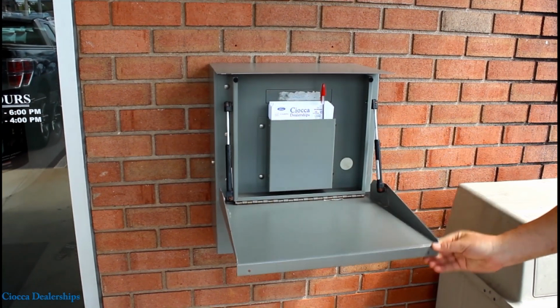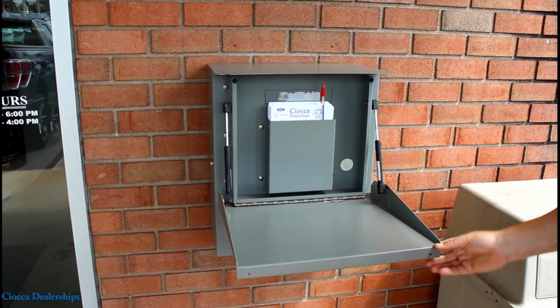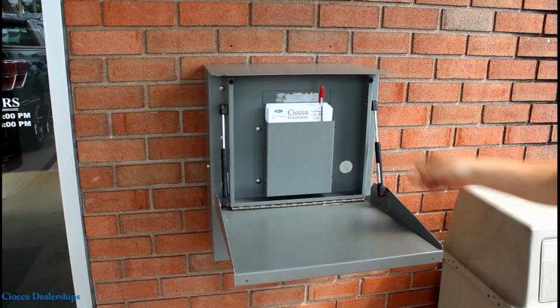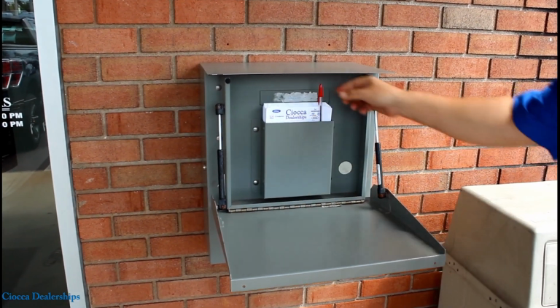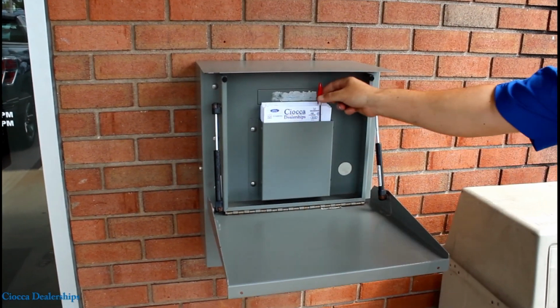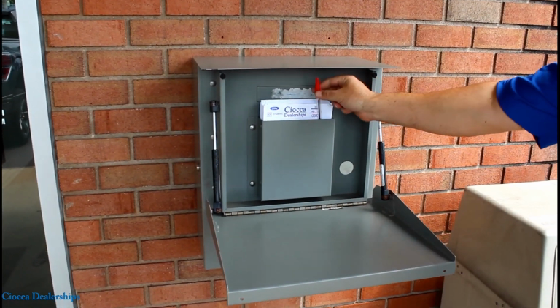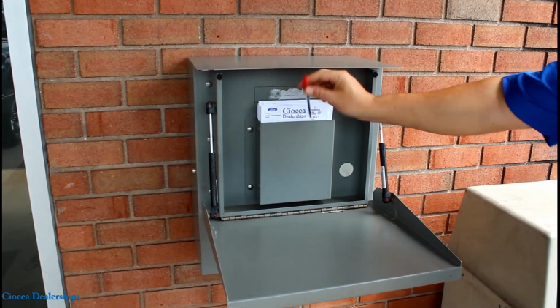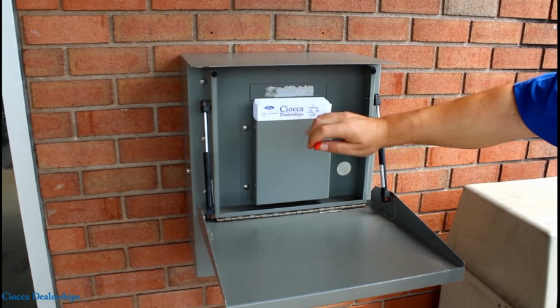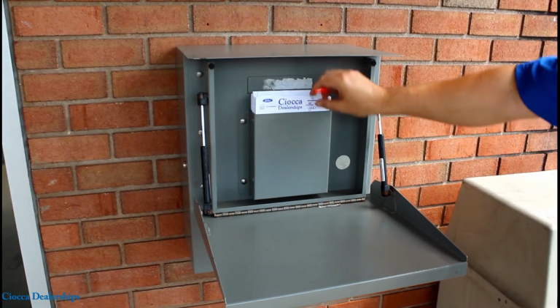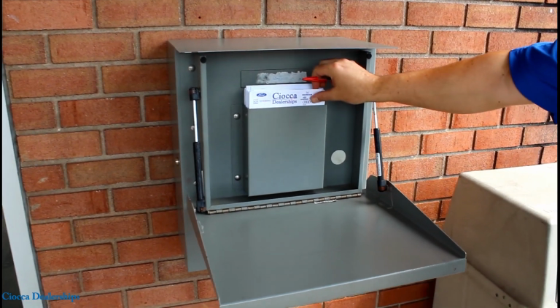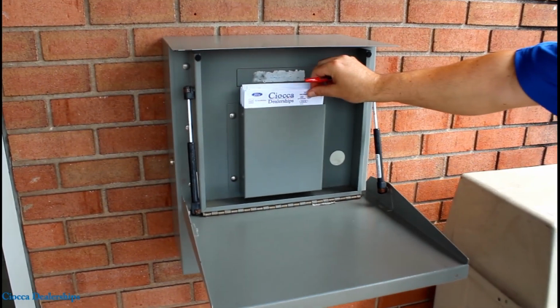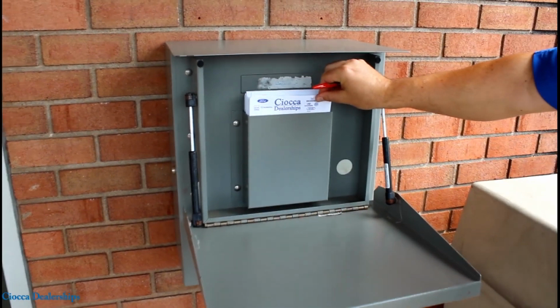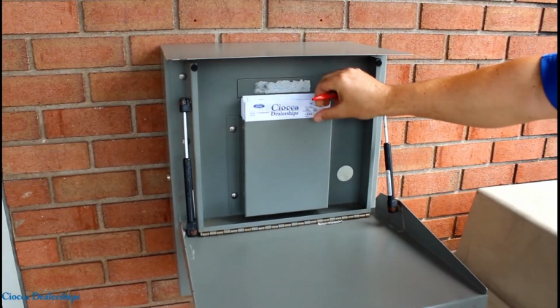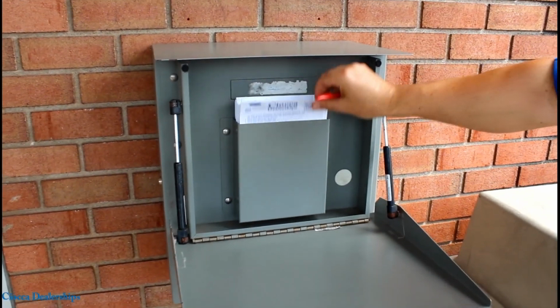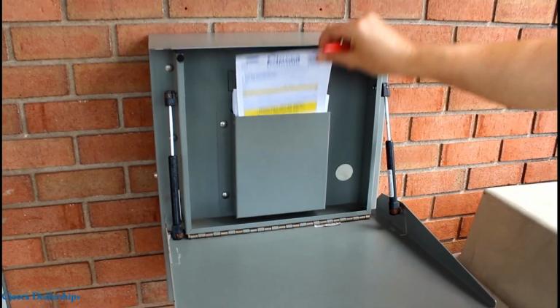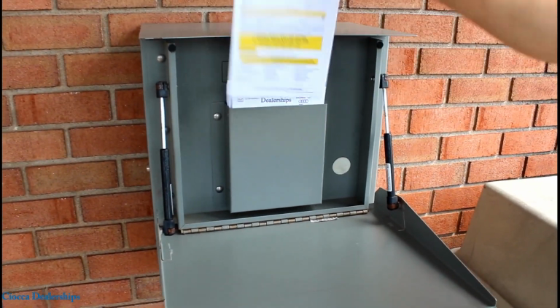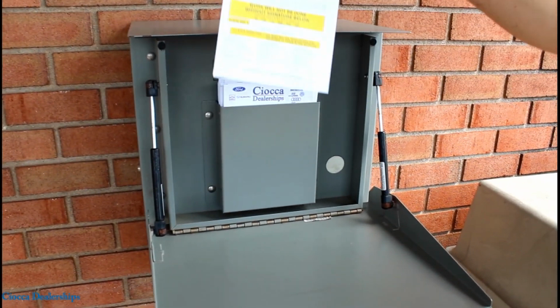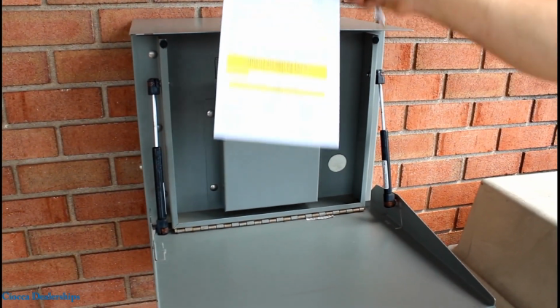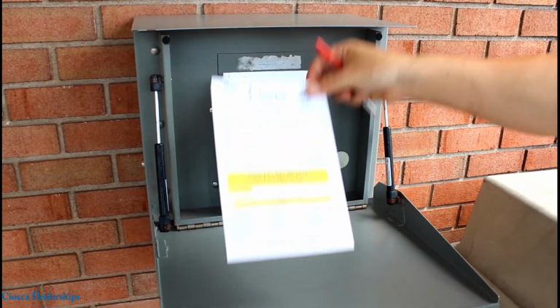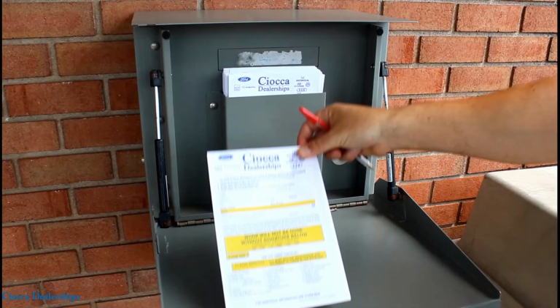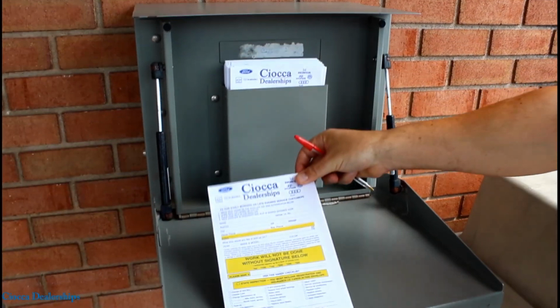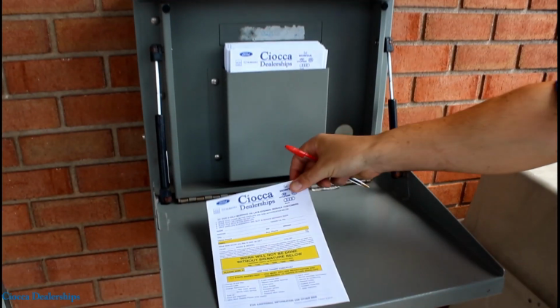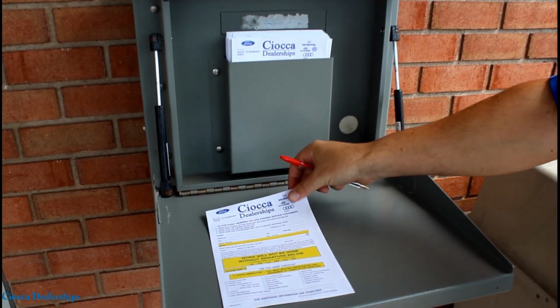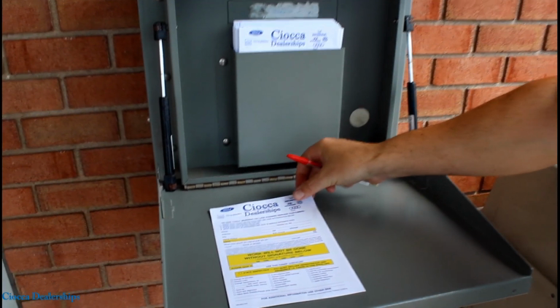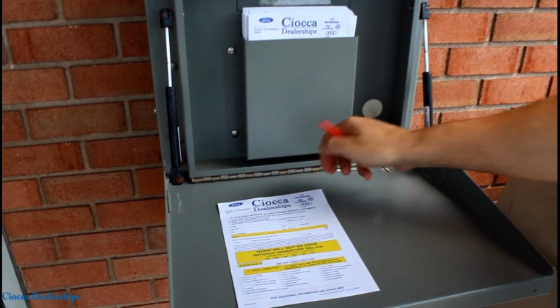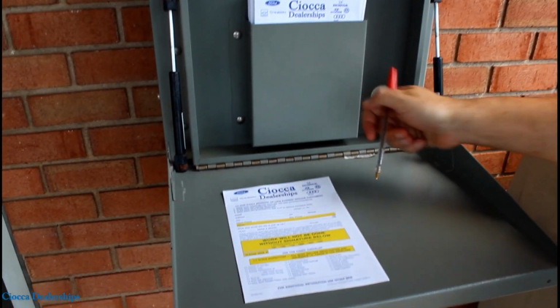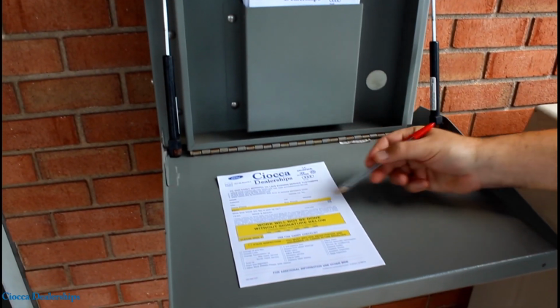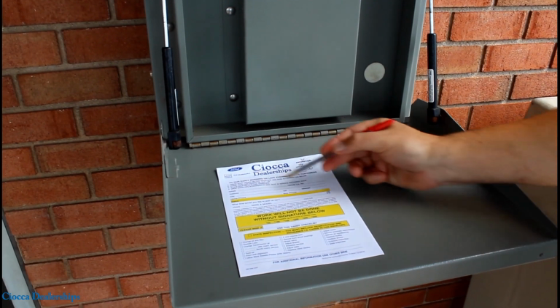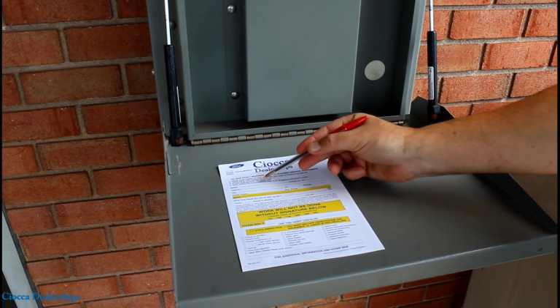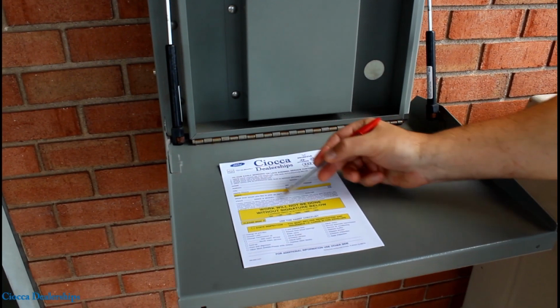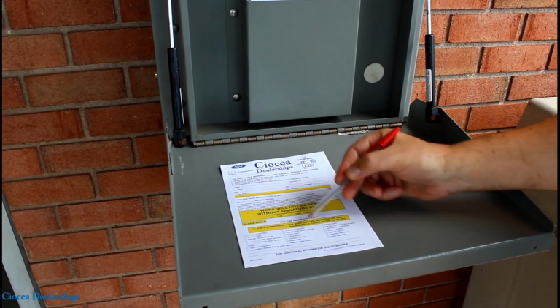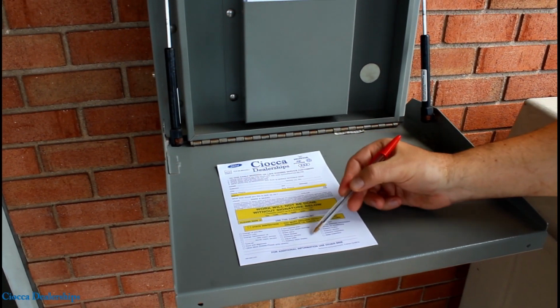Need to drop your vehicle off after hours? No problem. Fill out our night drop envelope, insert your keys, and drop it into our secured lock box.